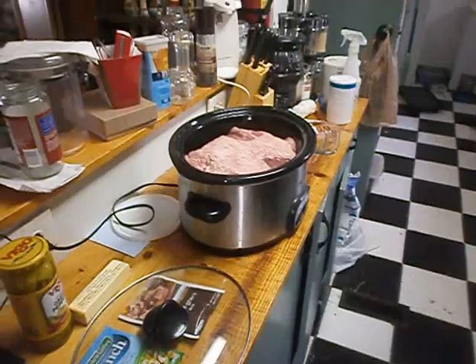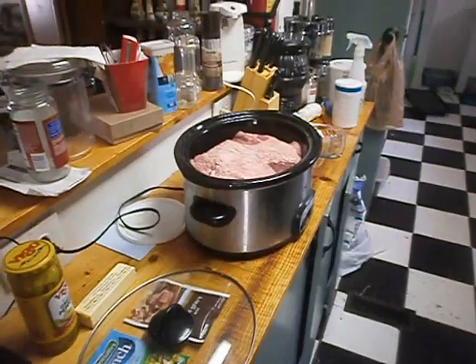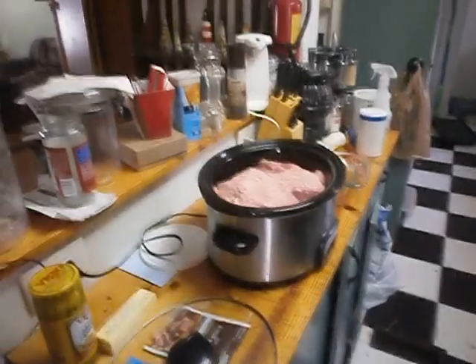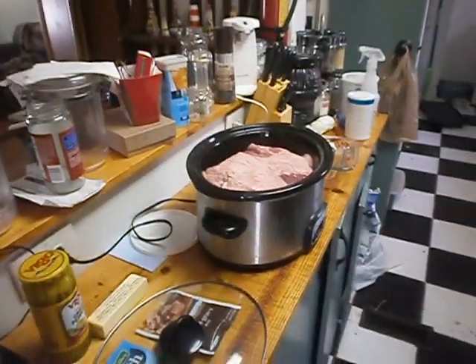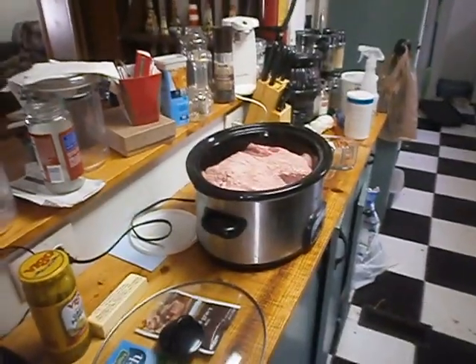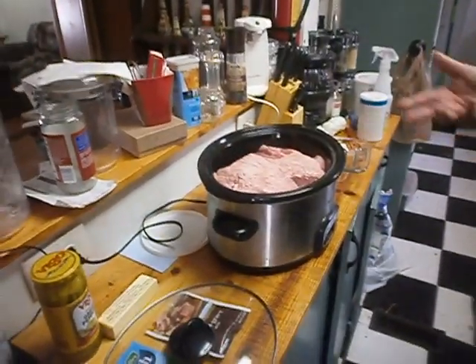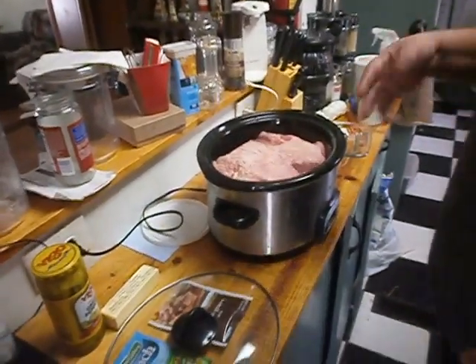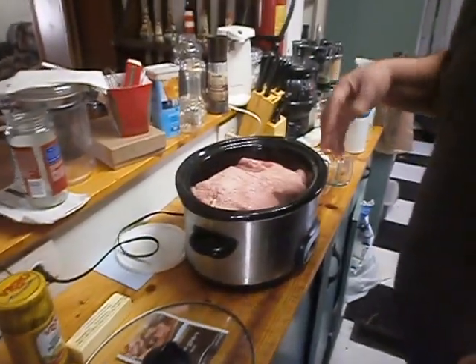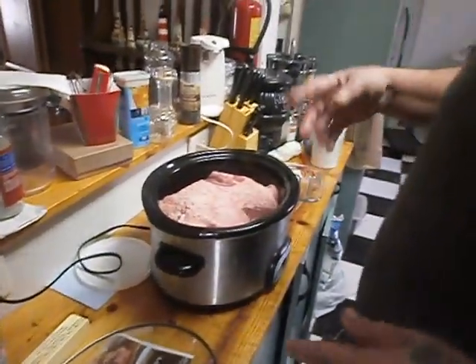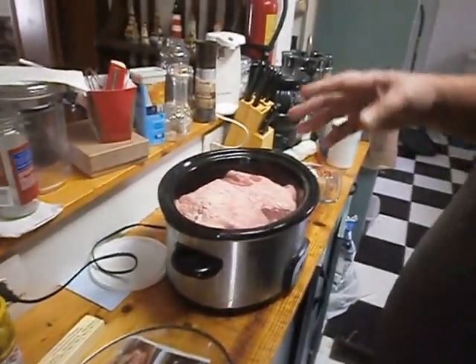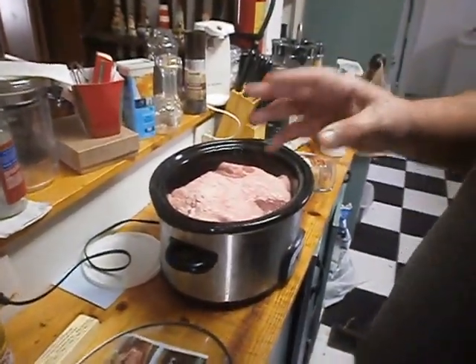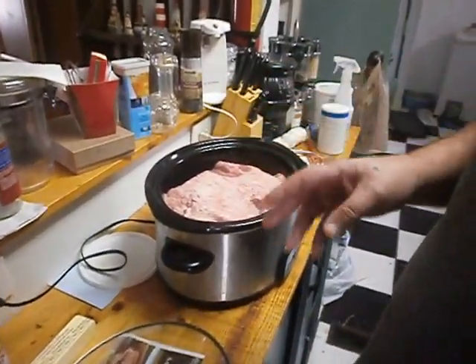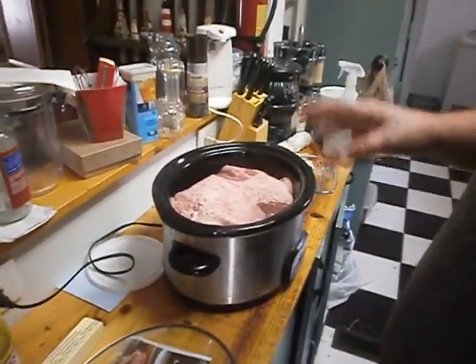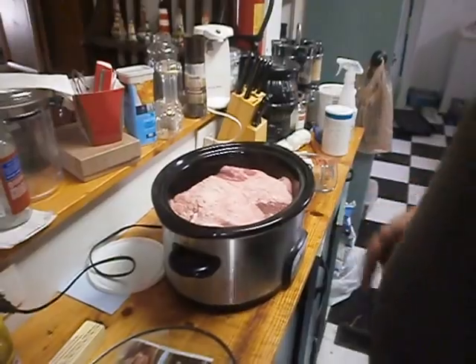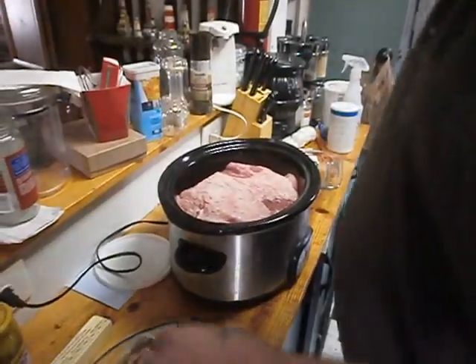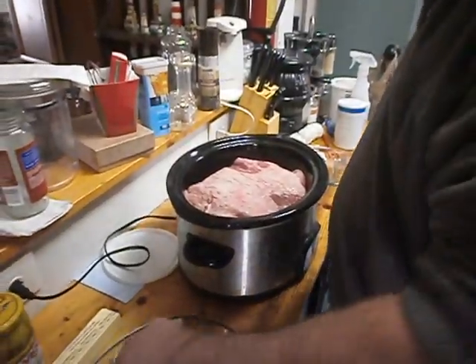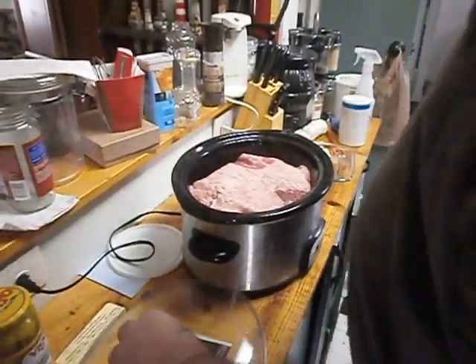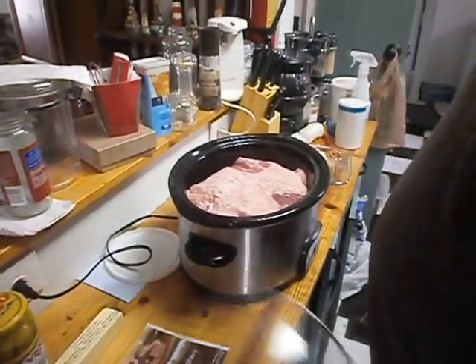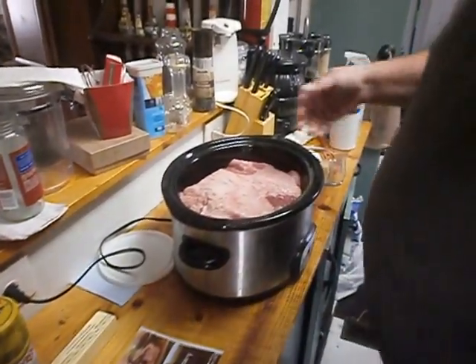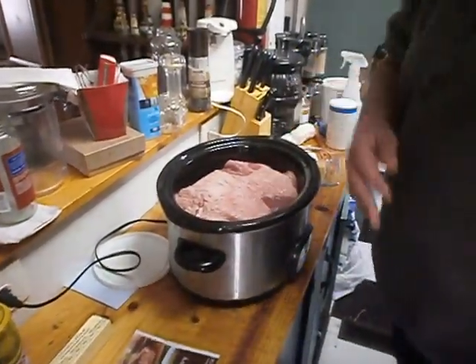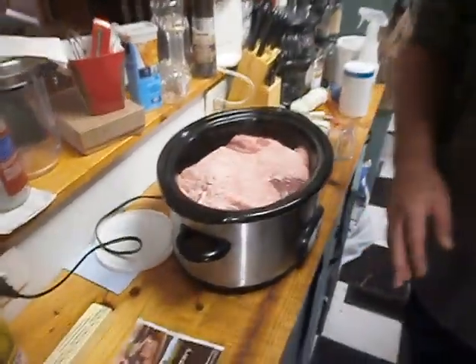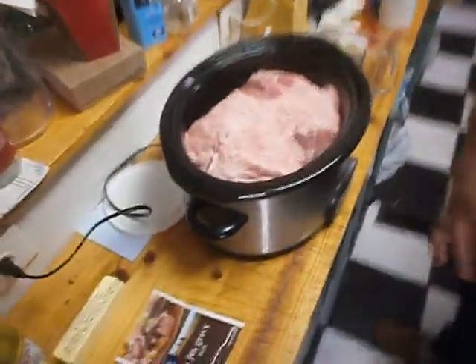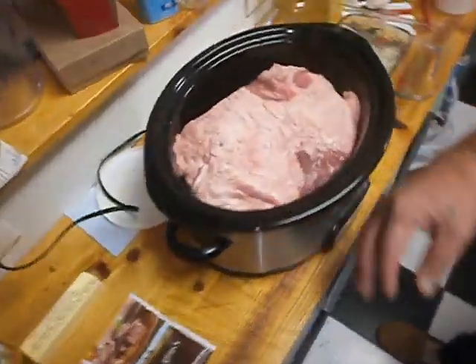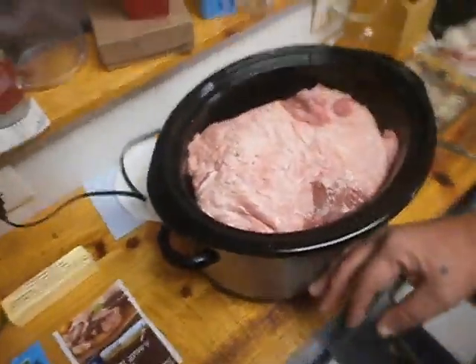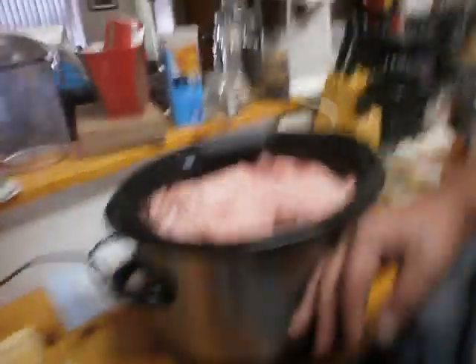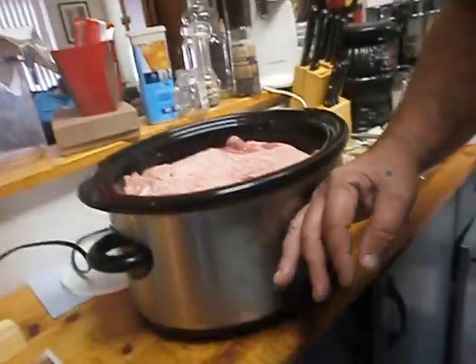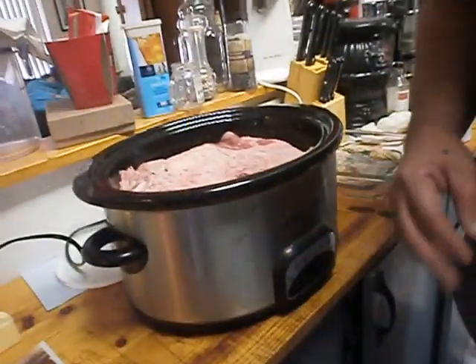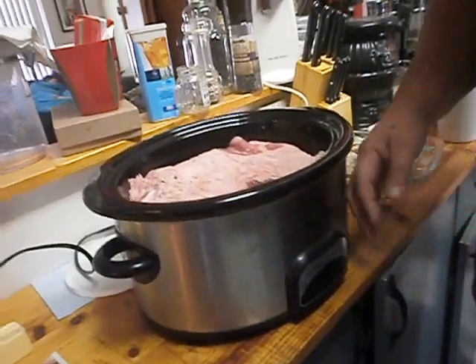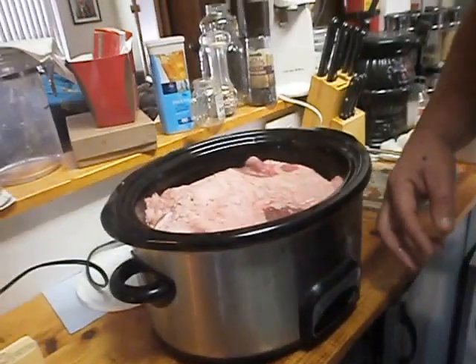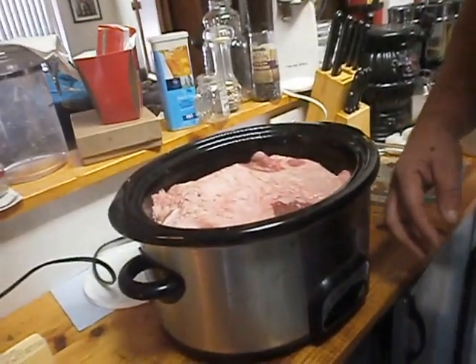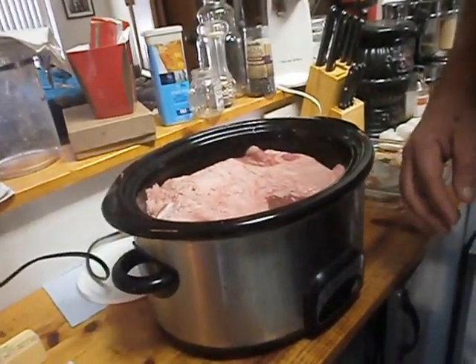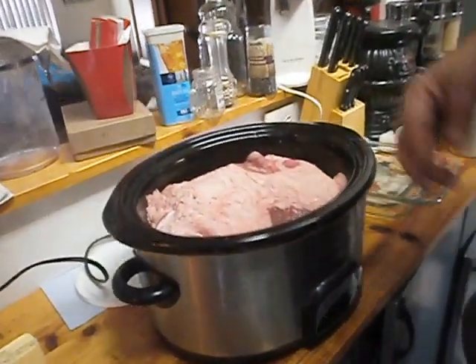Alright folks, this is Steven from NowYourCookingTV and we're going to make the Mississippi Roast. What you need first of all is a crock pot — a good sized crock pot is always best.